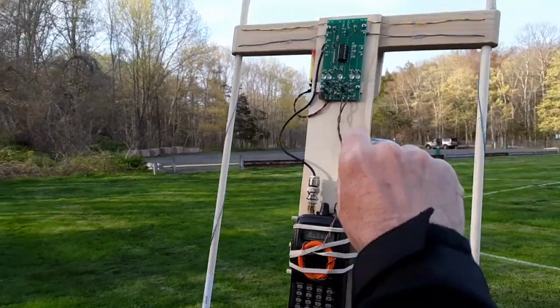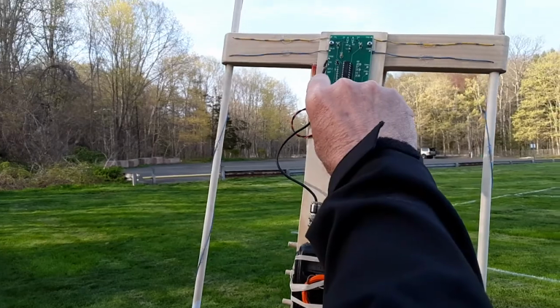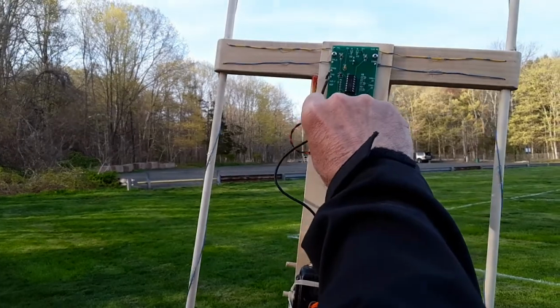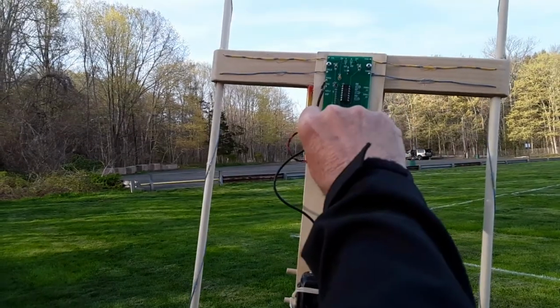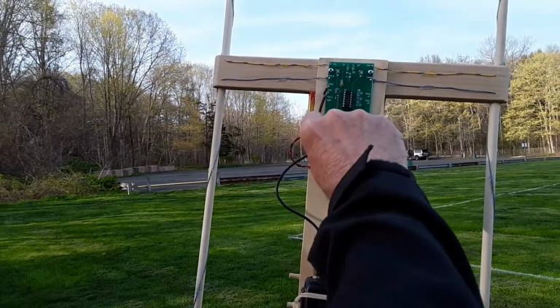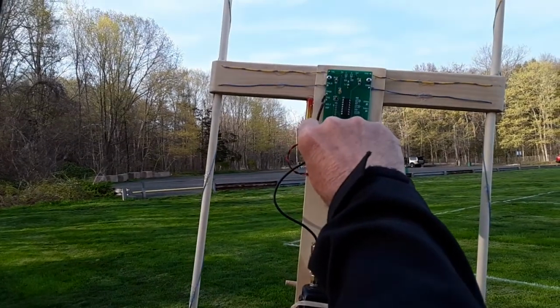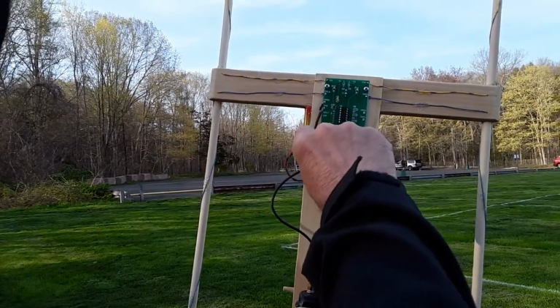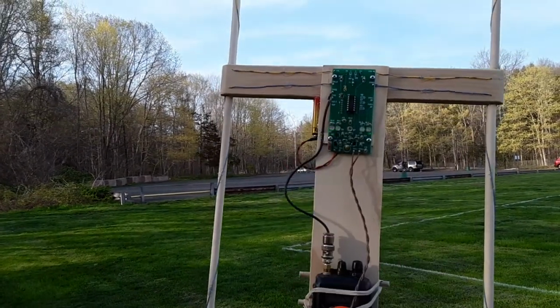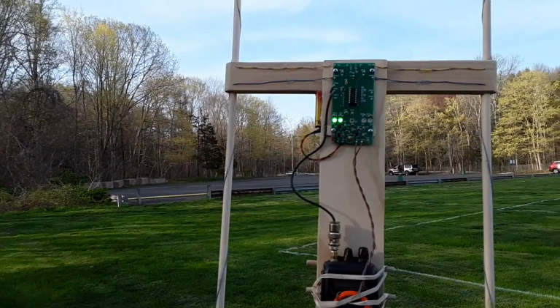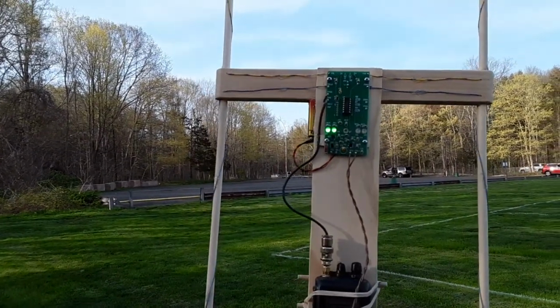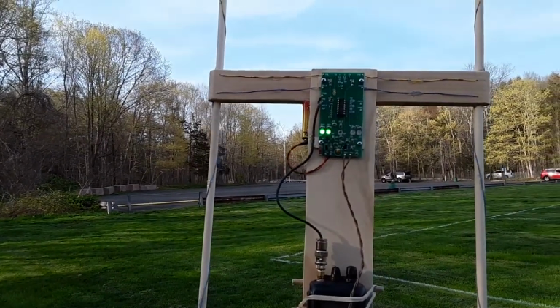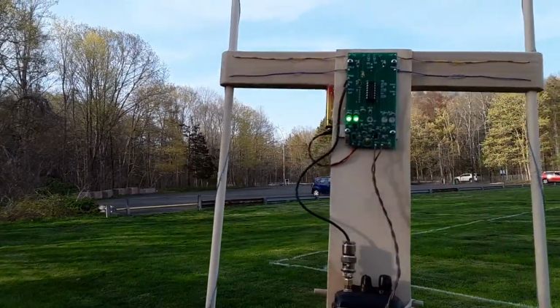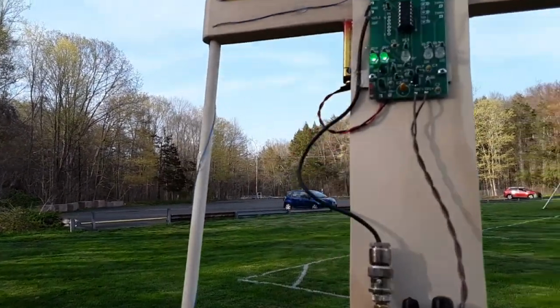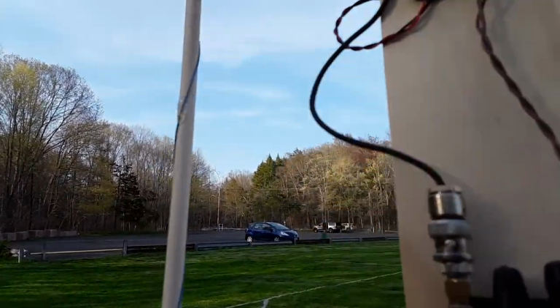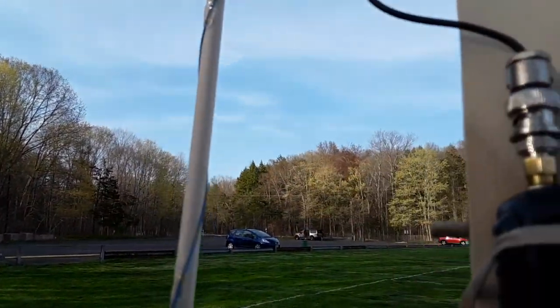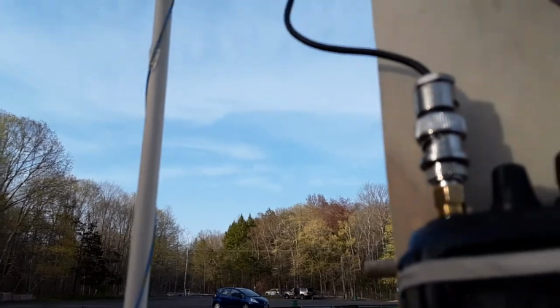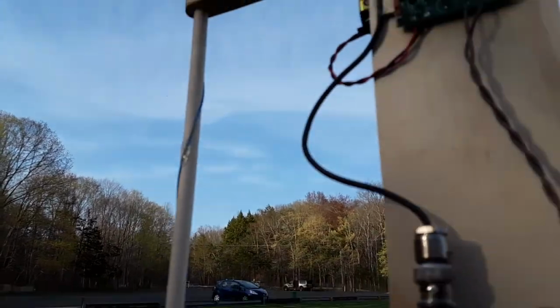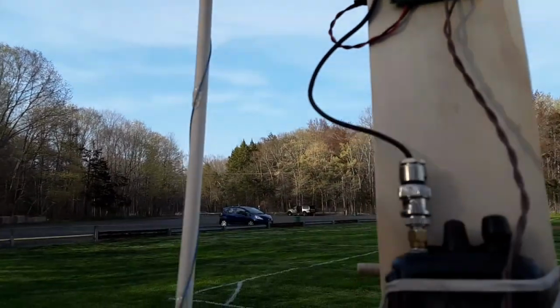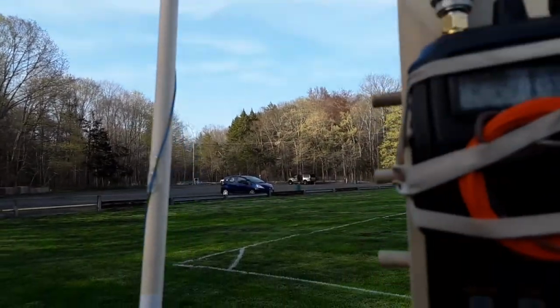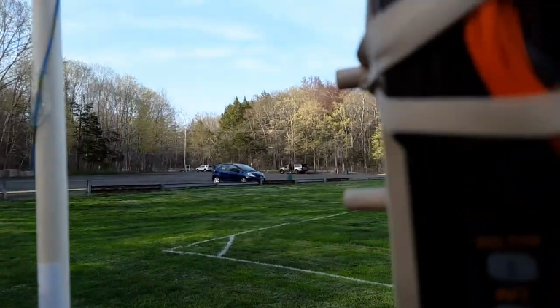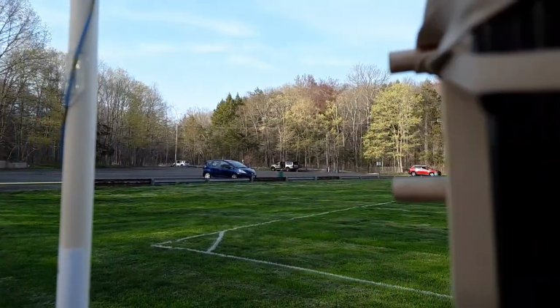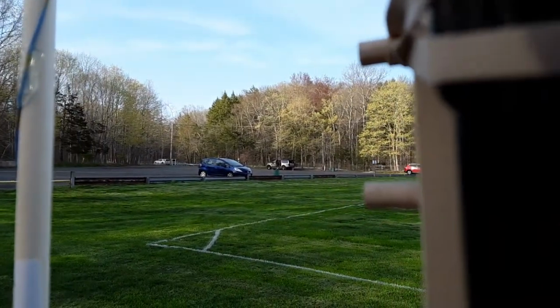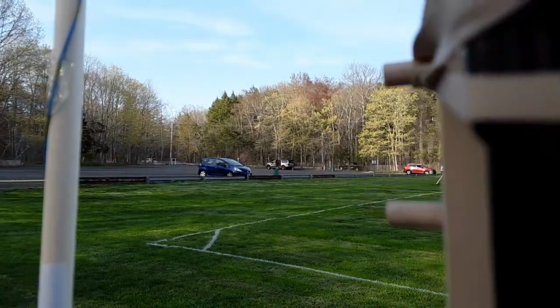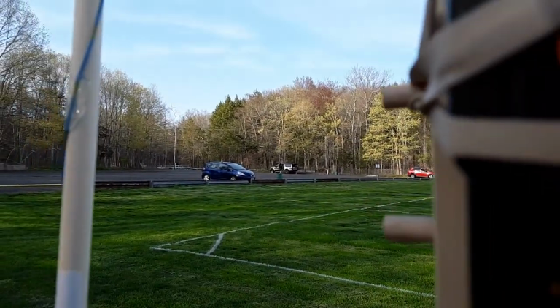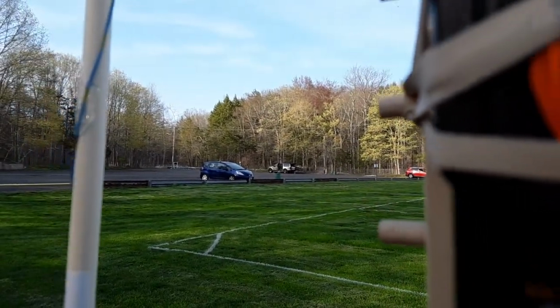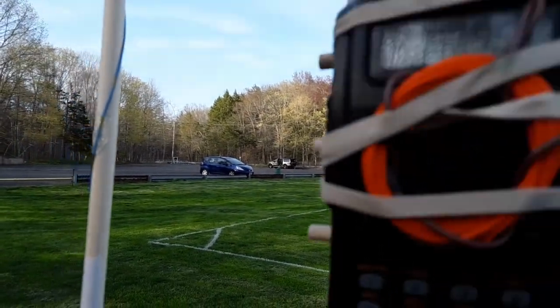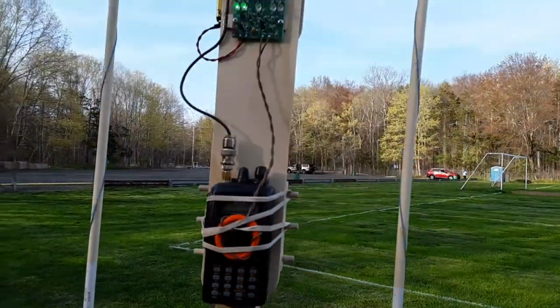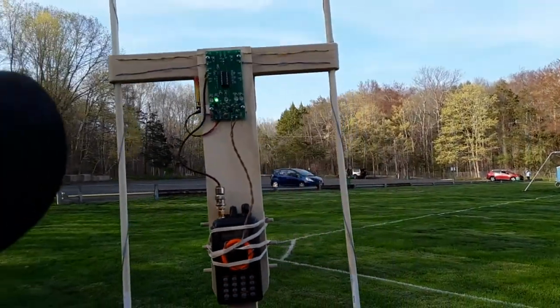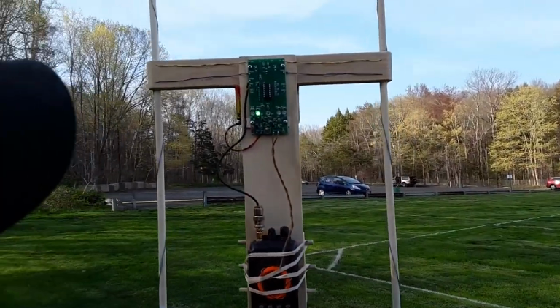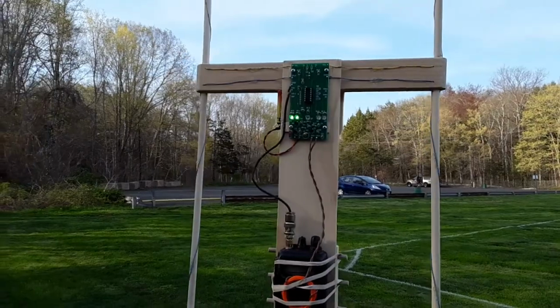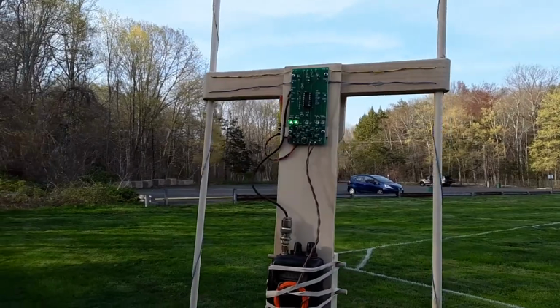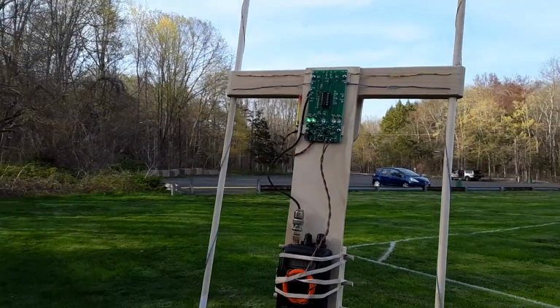Now I'm going to turn on the Doppler detector. Now you should be able to hear the tone. The tone is being generated by the Doppler detector.